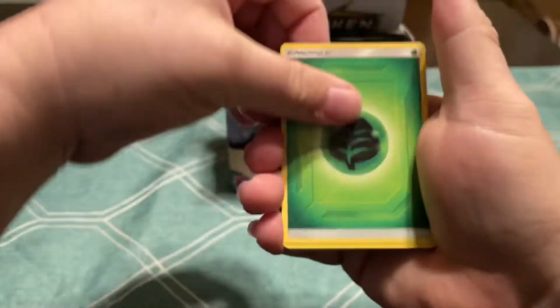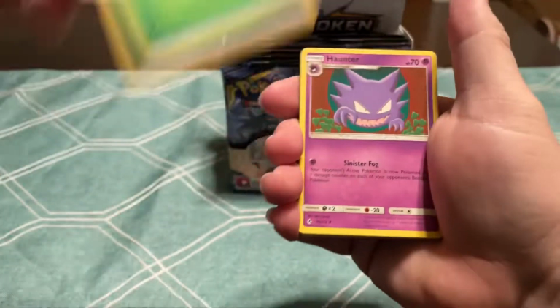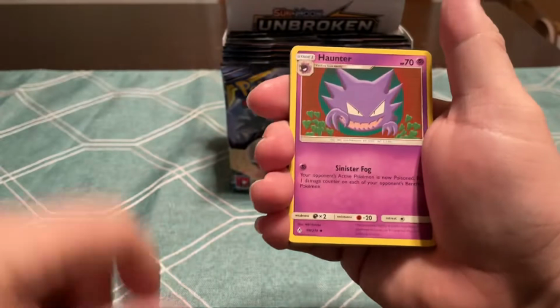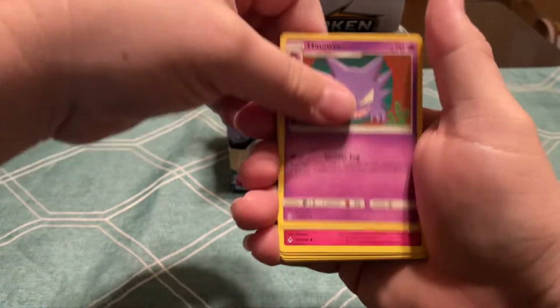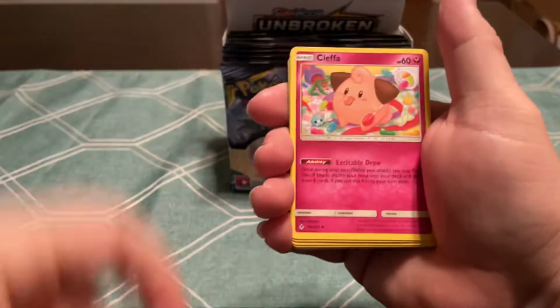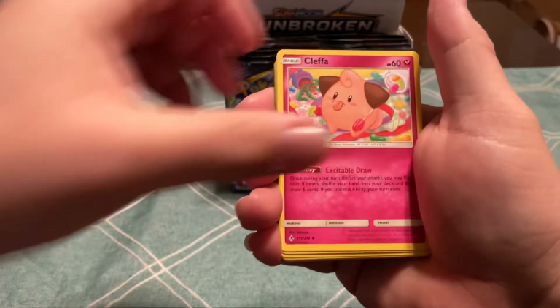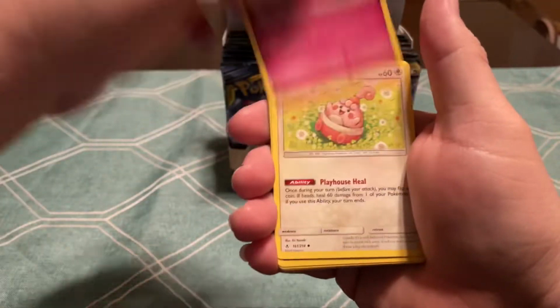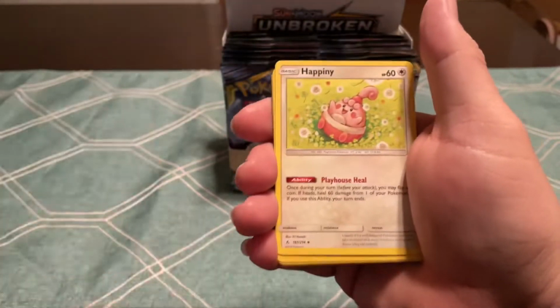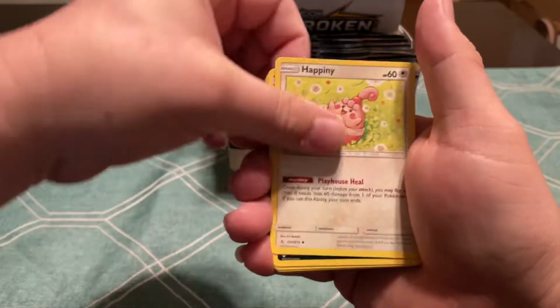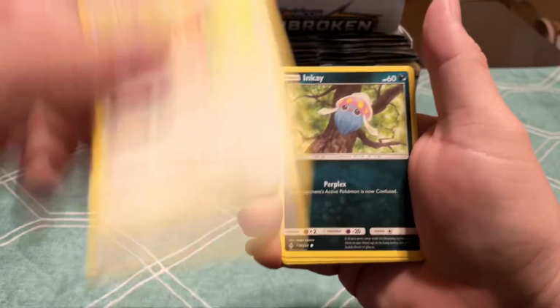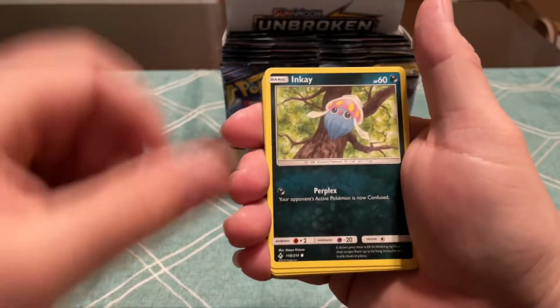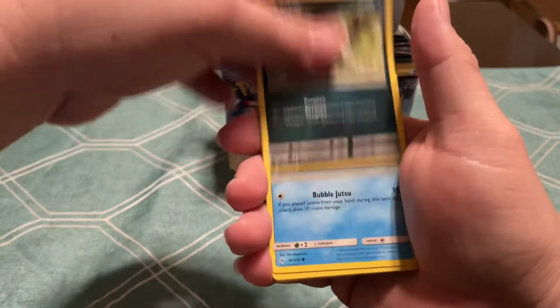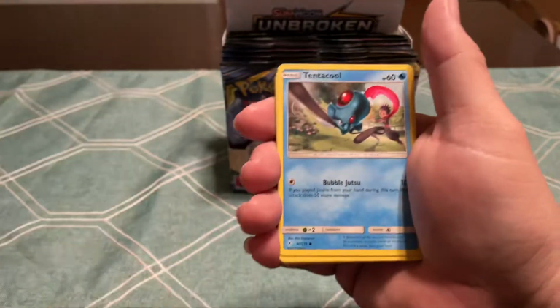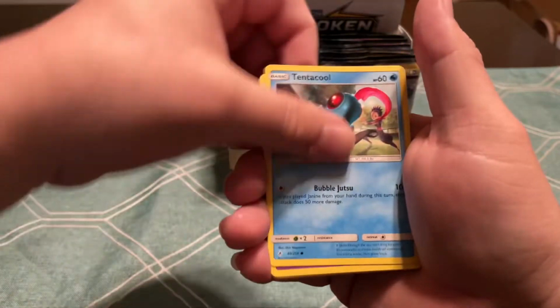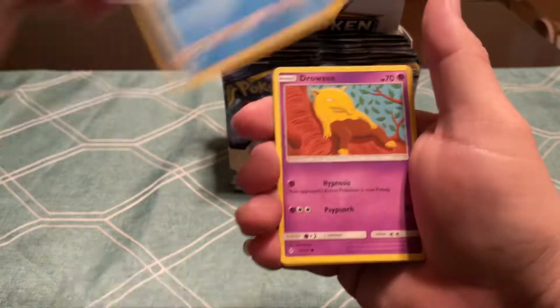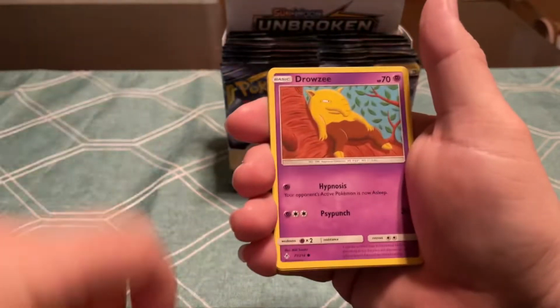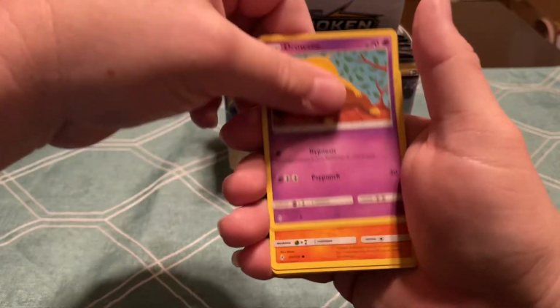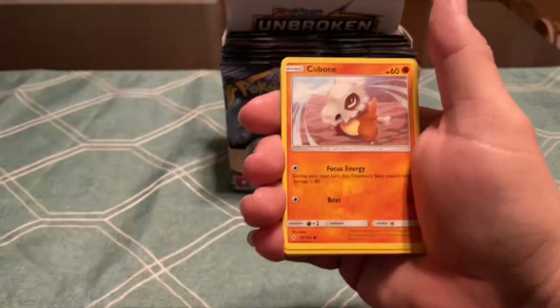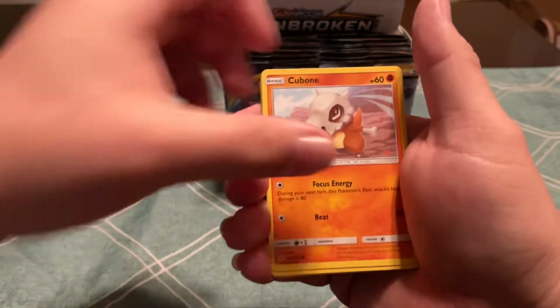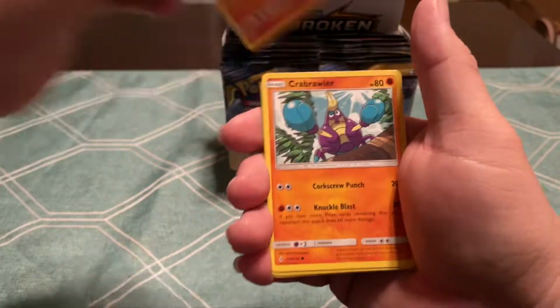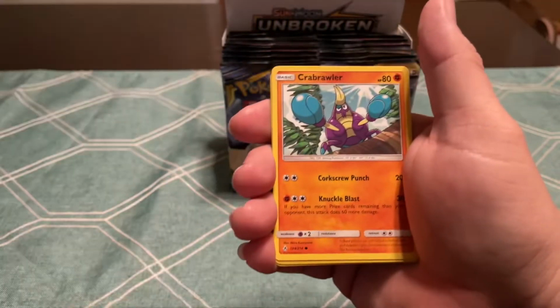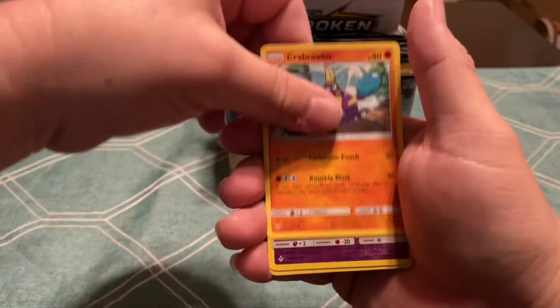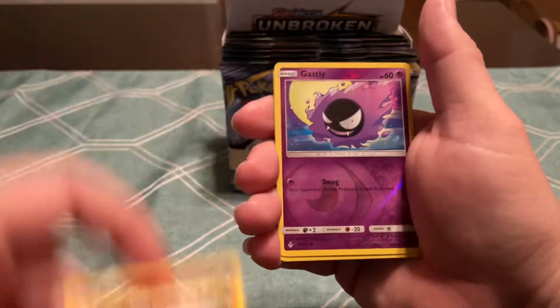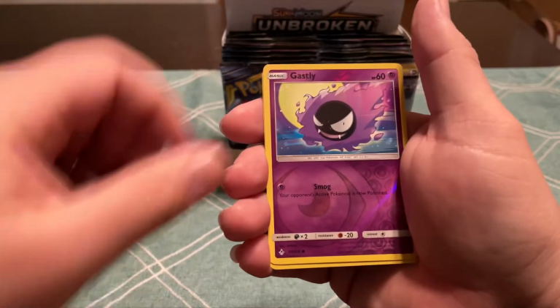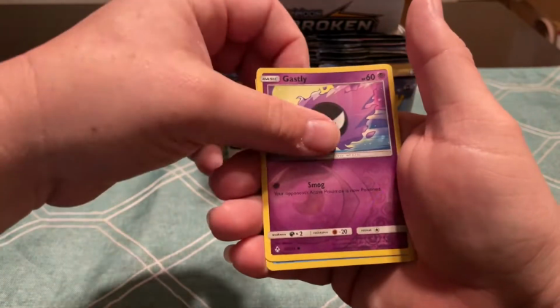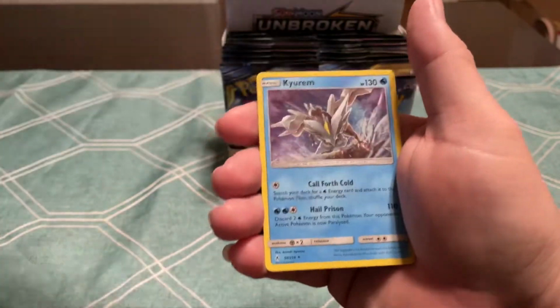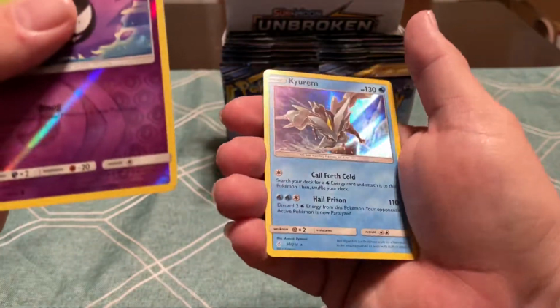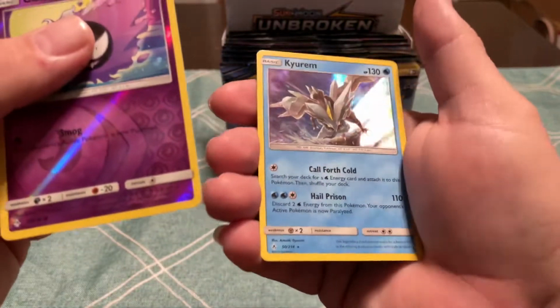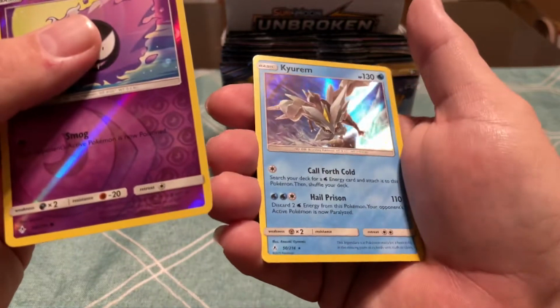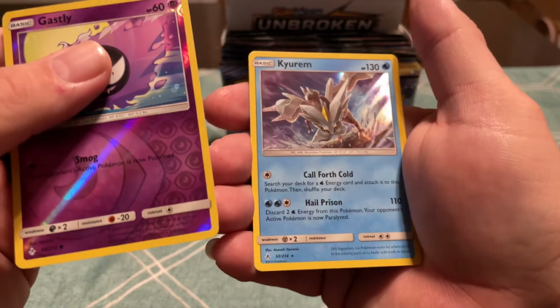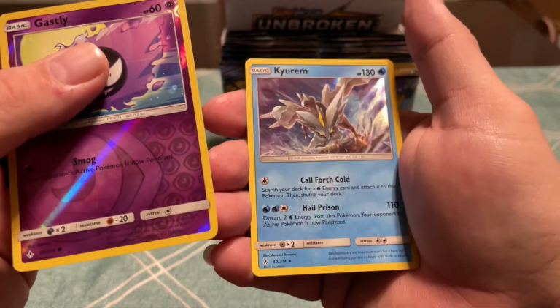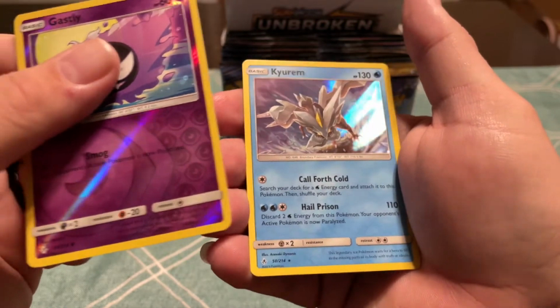Obviously the Charizard — I can't remember the other Pokemon it's with, but that's the nice one. Ghastly. And then a Holo Kyurem.